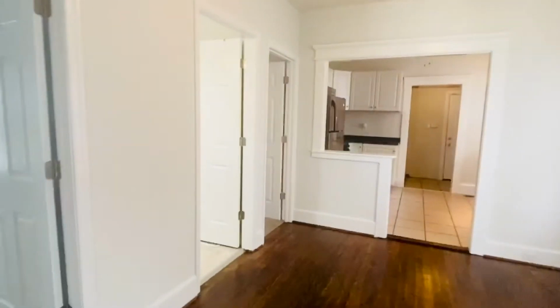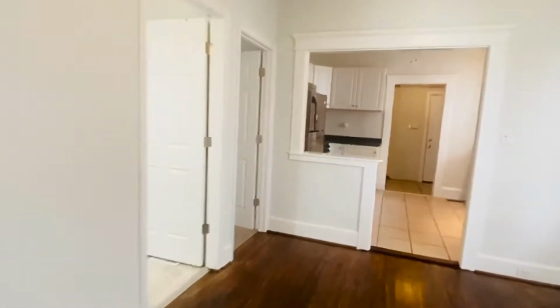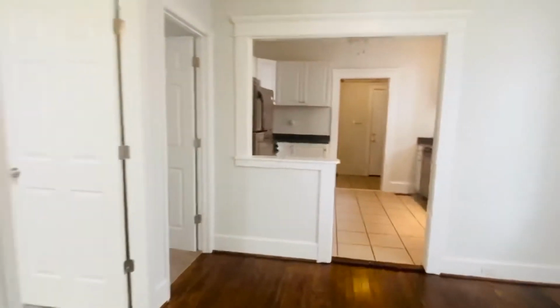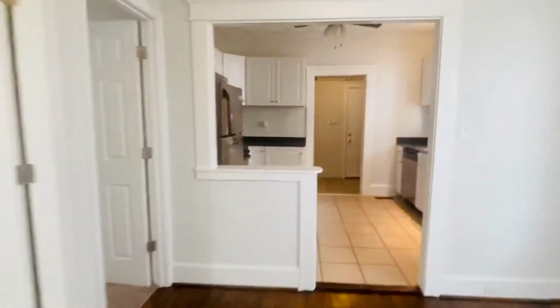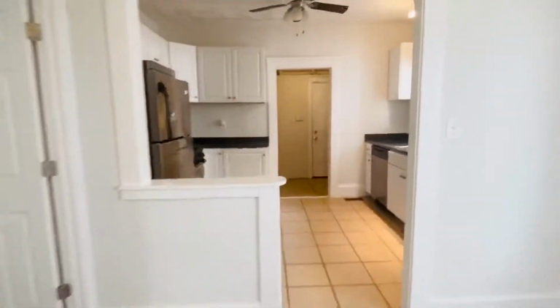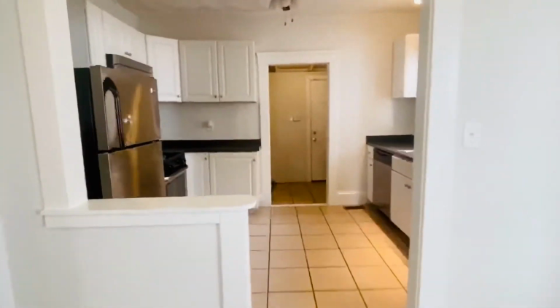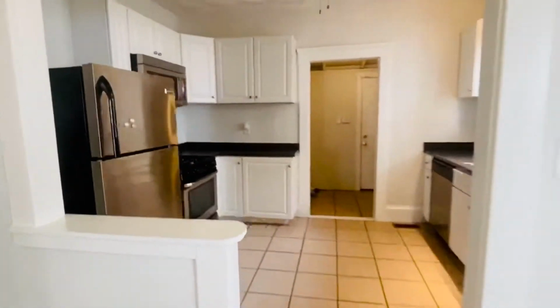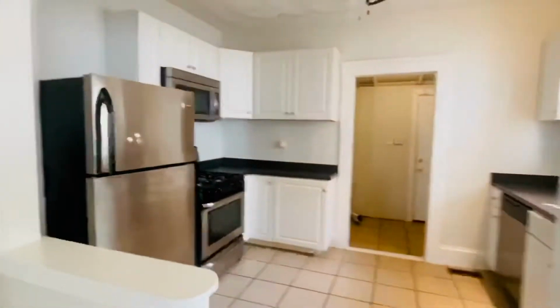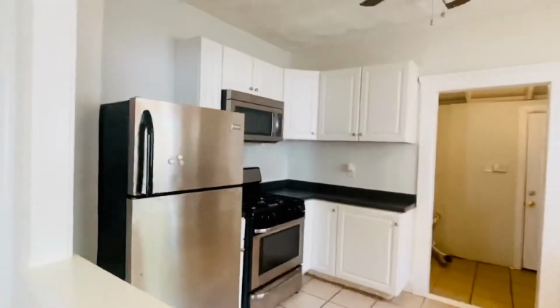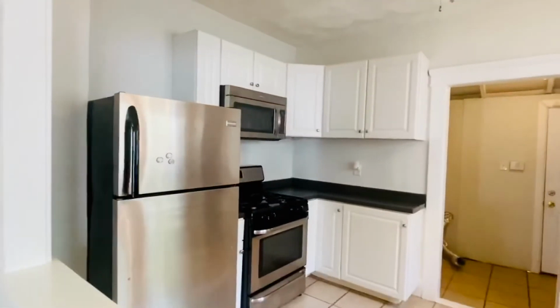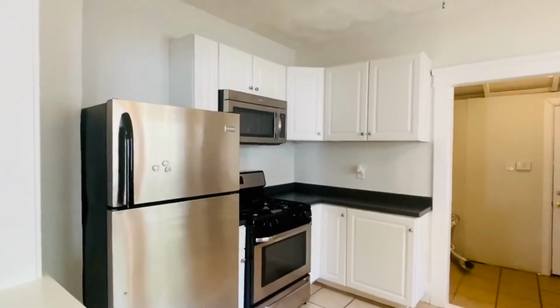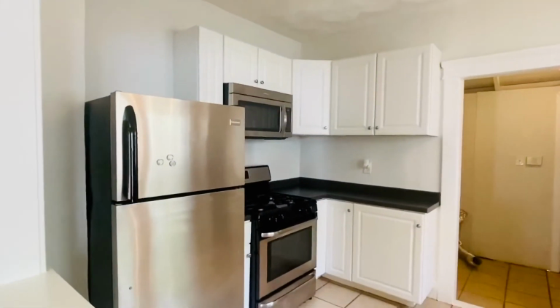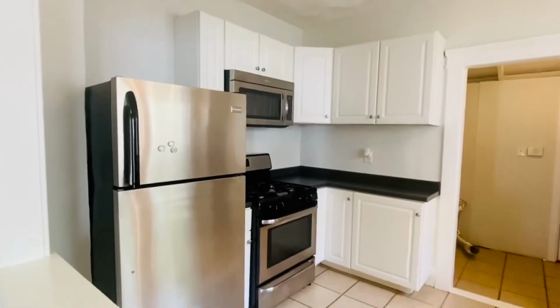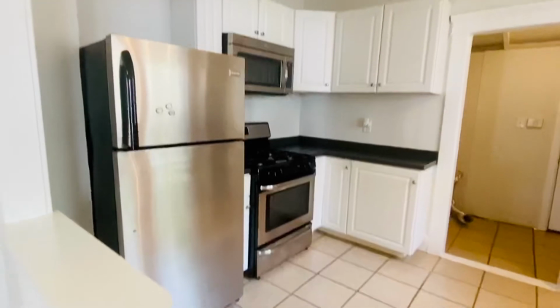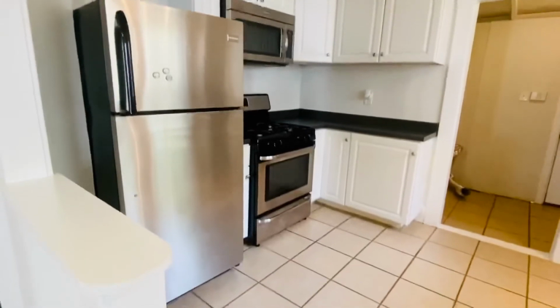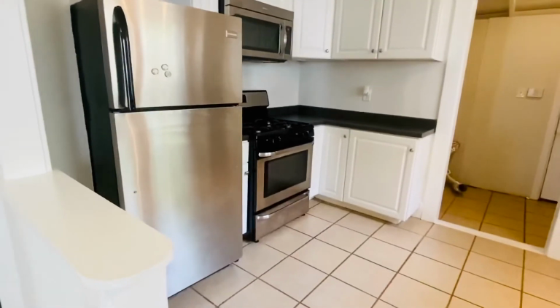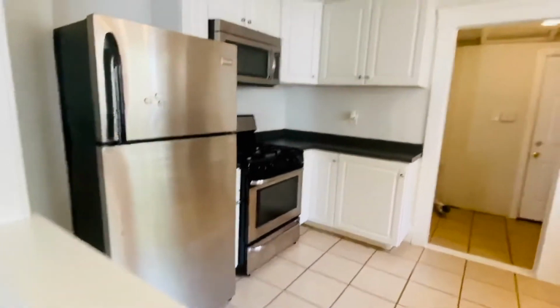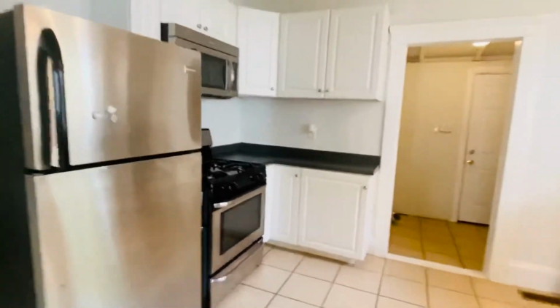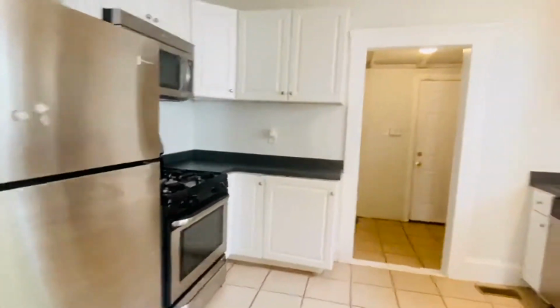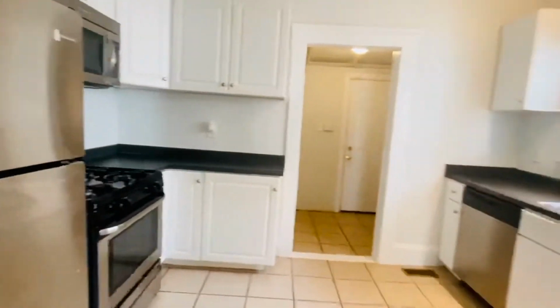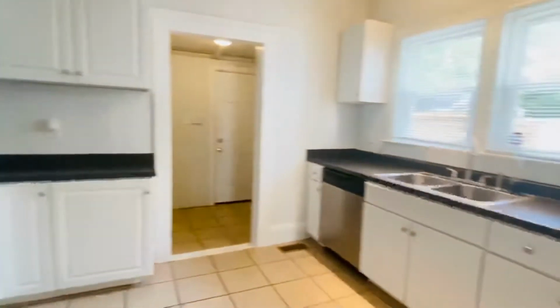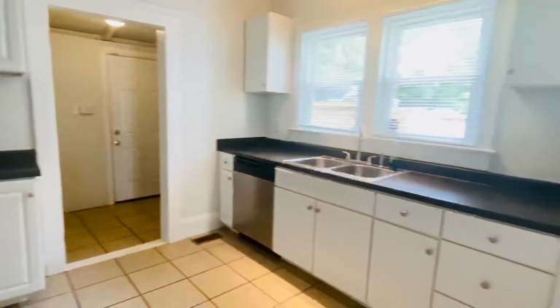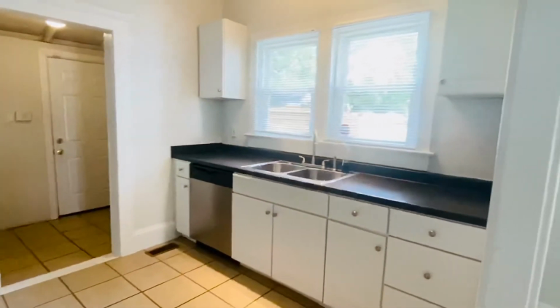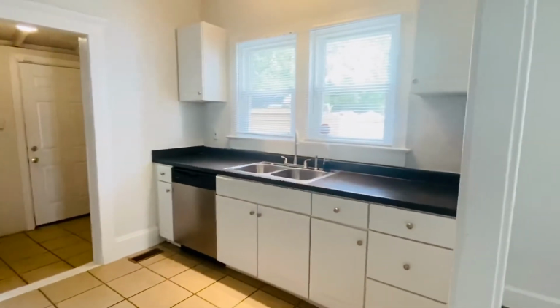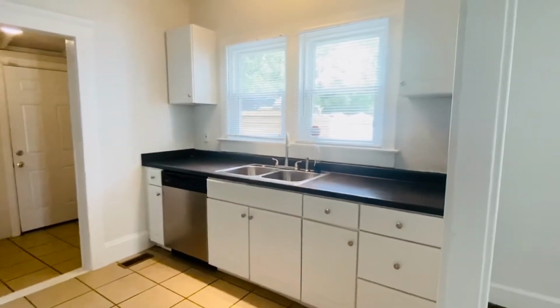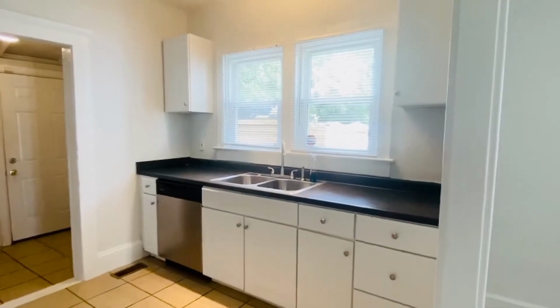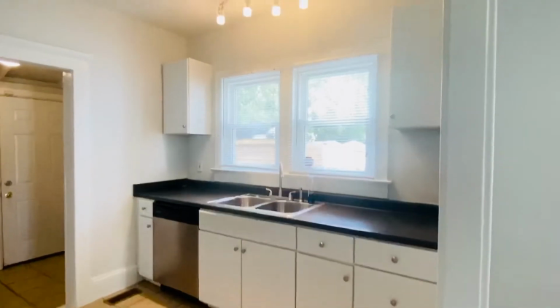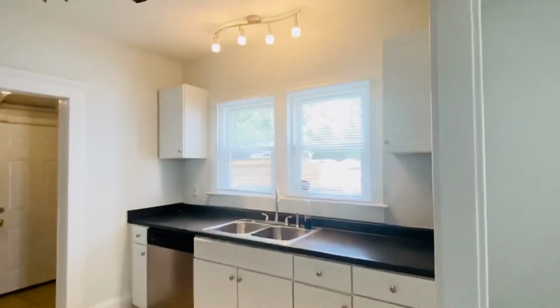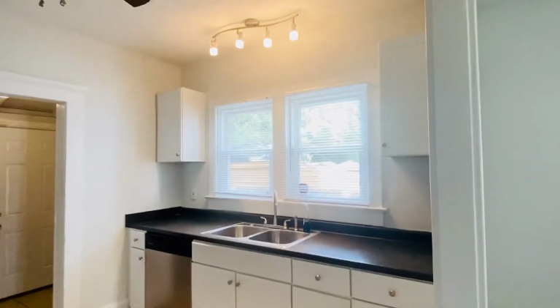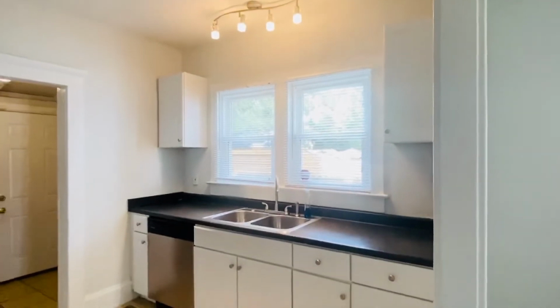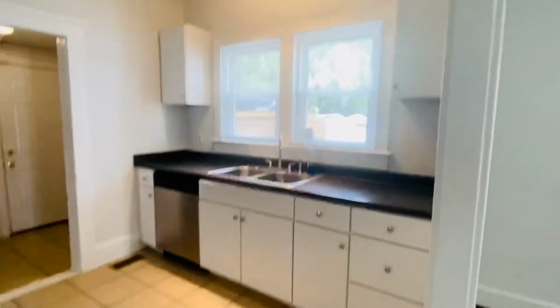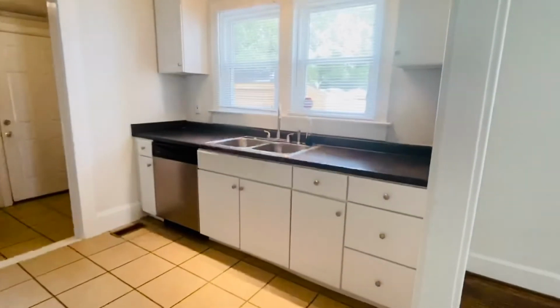Let me show you the kitchen while we're right here. Pretty kitchen with ceramic tile and stainless steel appliances — gas cooktop, built-in microwave, and we do have a dishwasher. Very pretty kitchen.